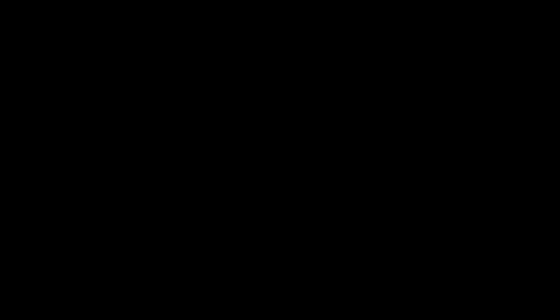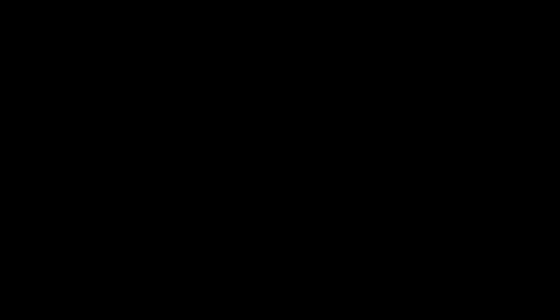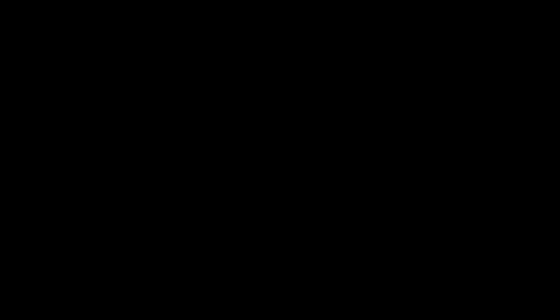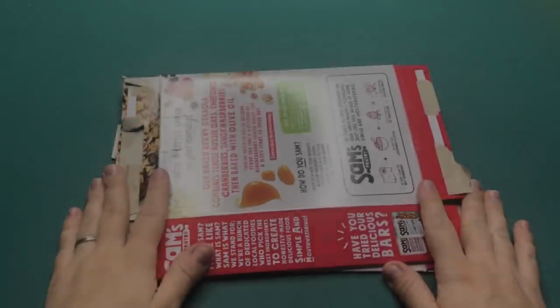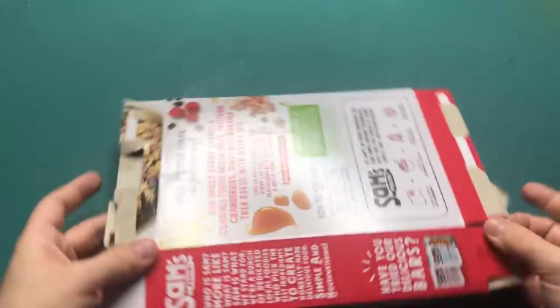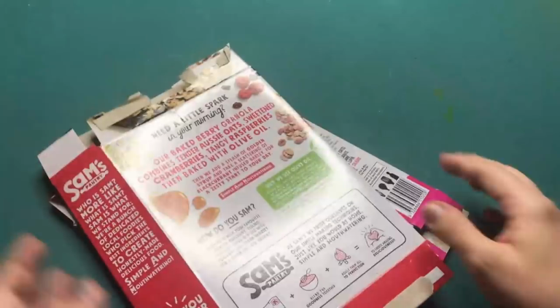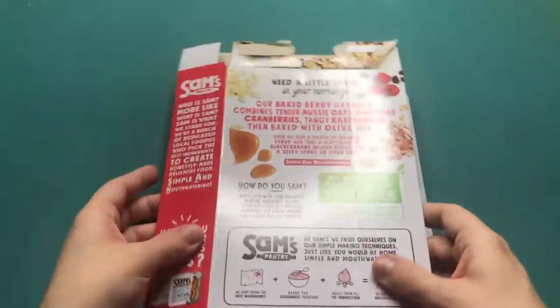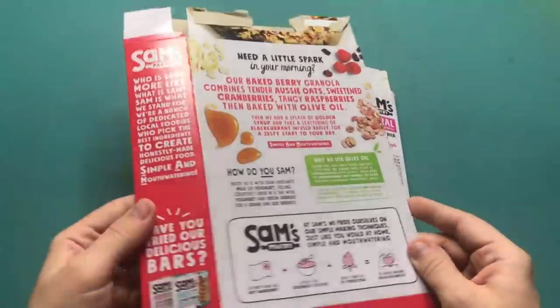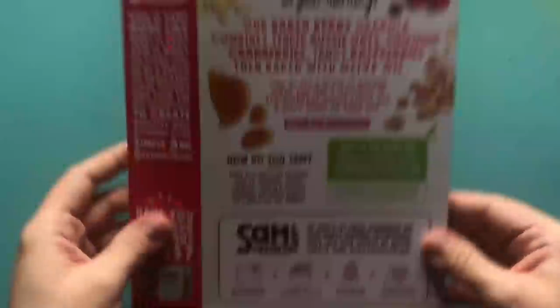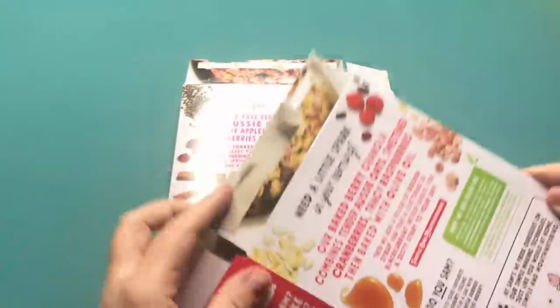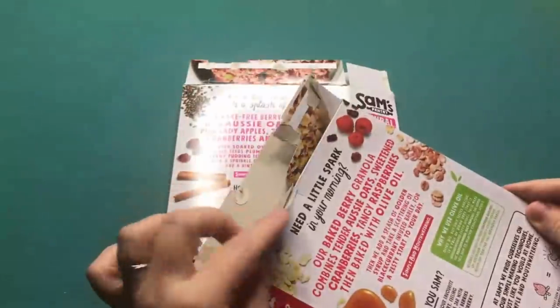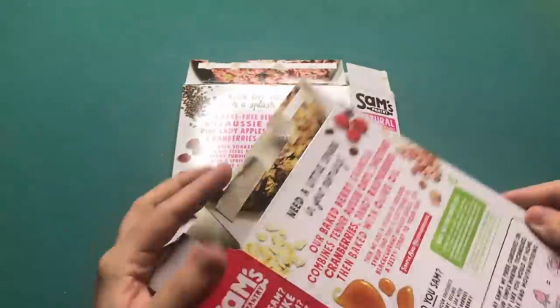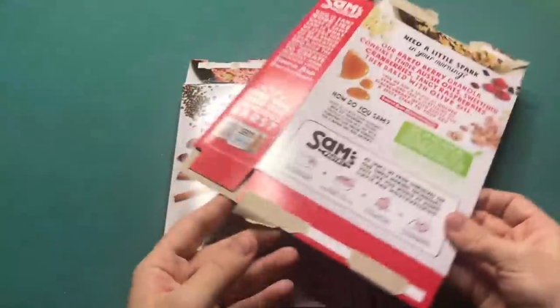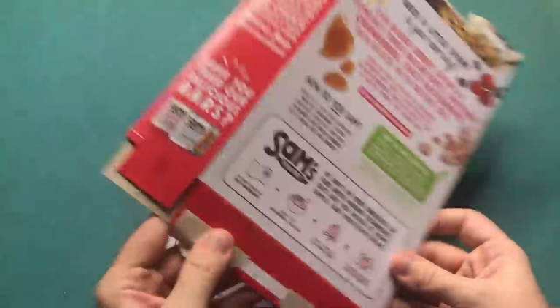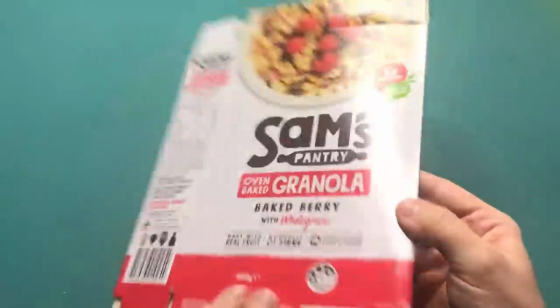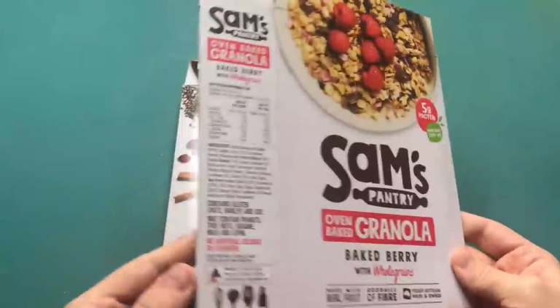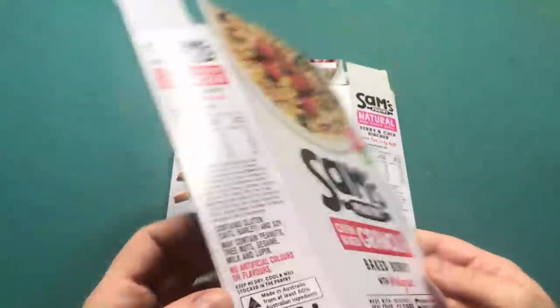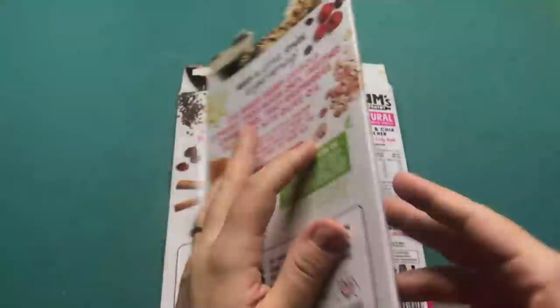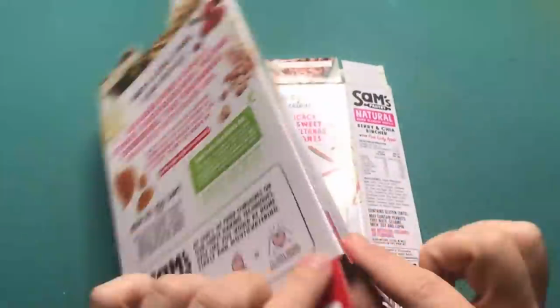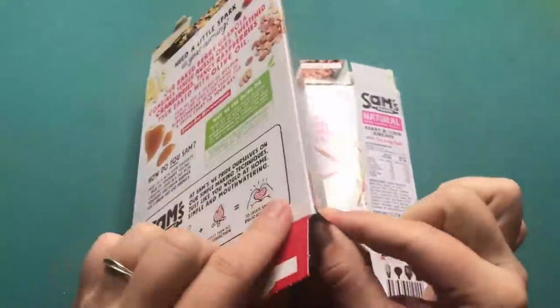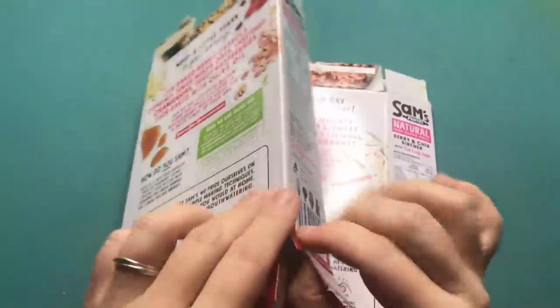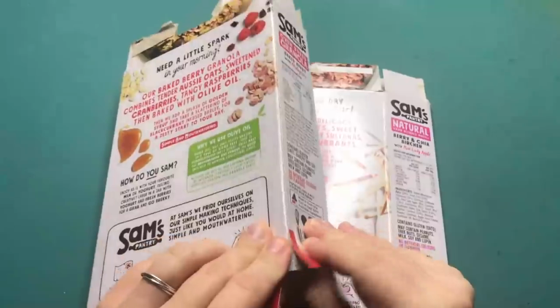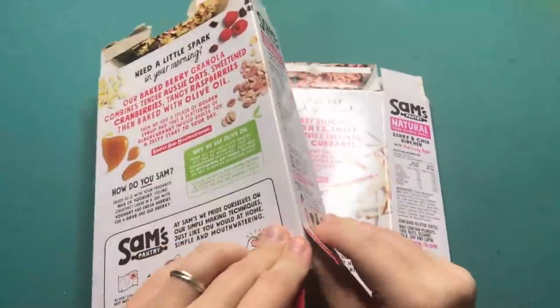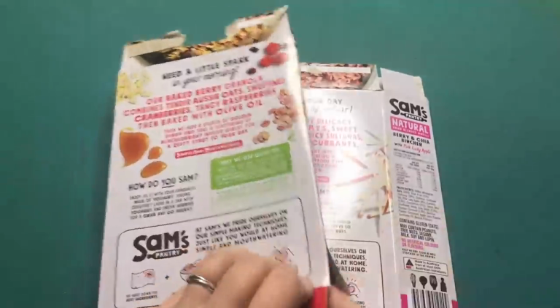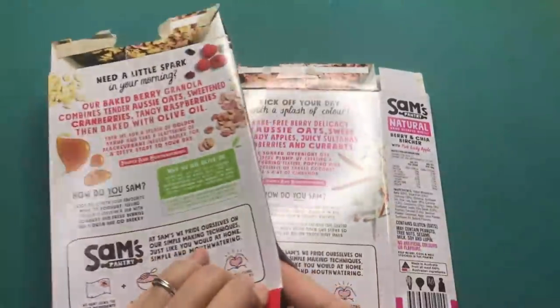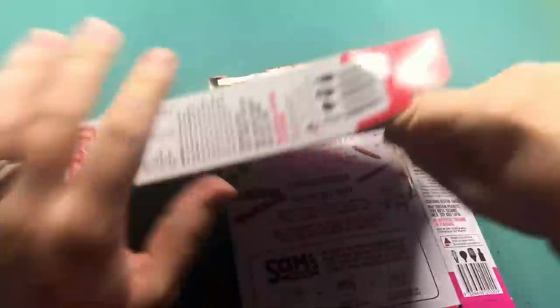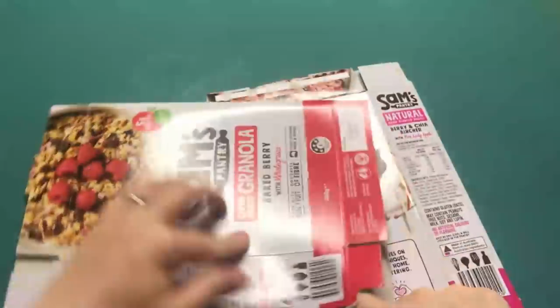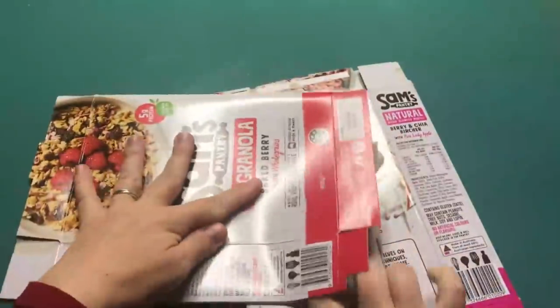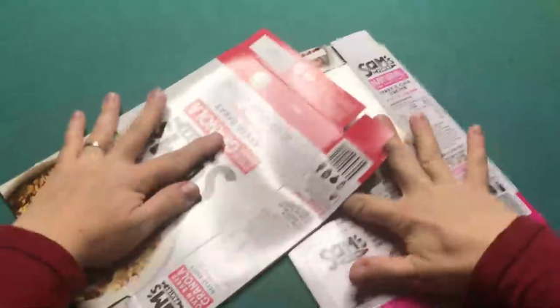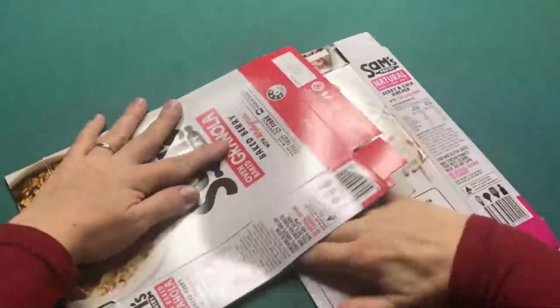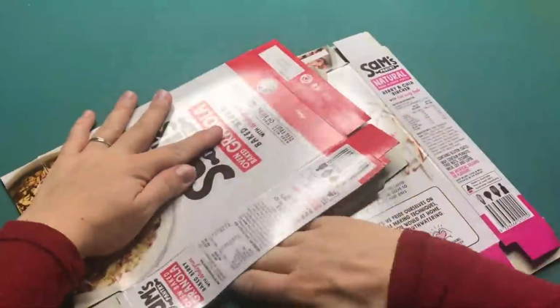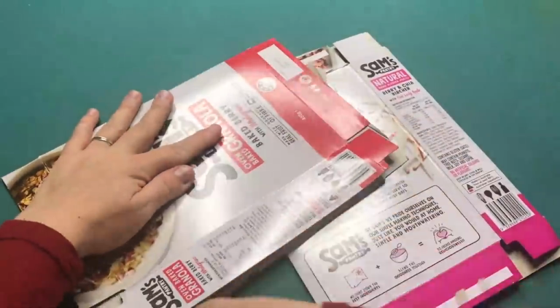Hi everyone, my name is Chantel and welcome back to my channel. Today I am going to make a book nook from scratch and it's going to be a graveyard book nook.